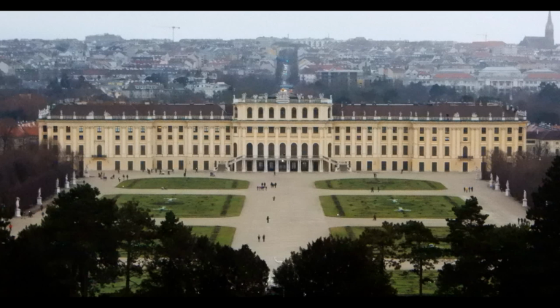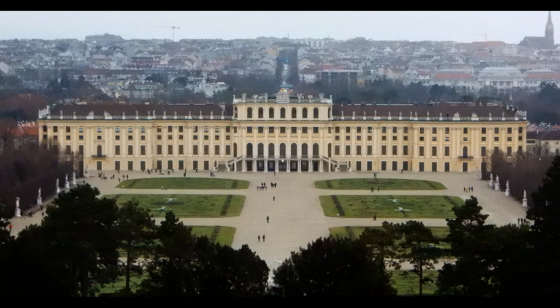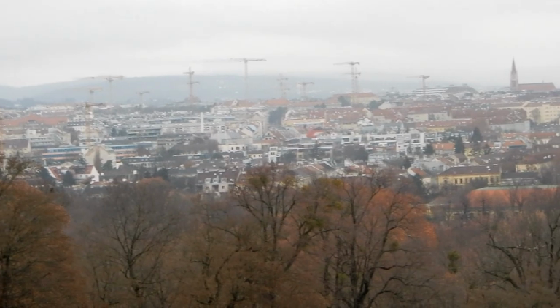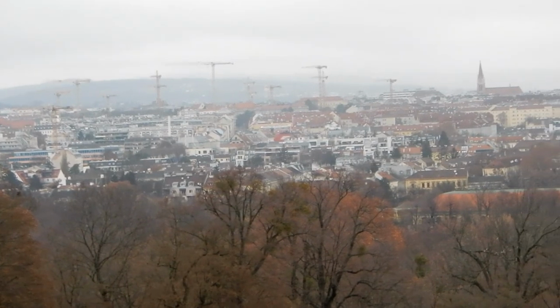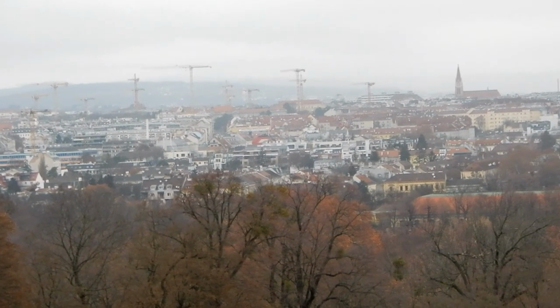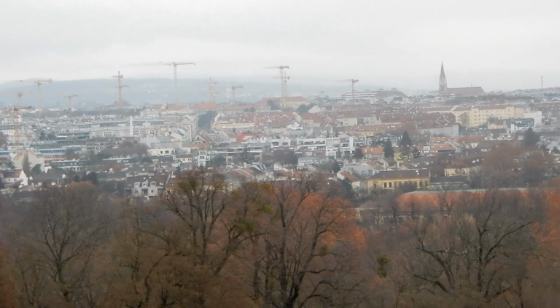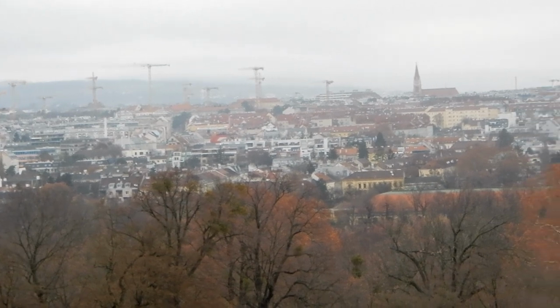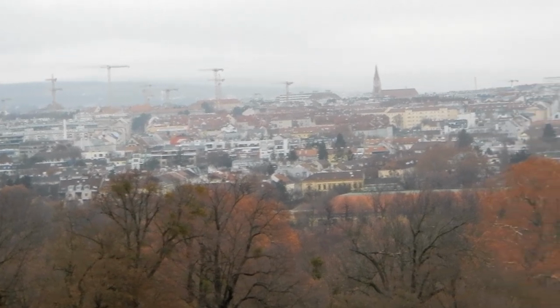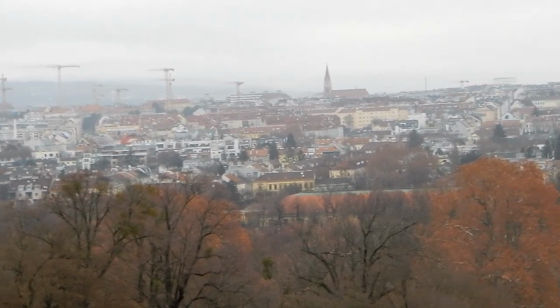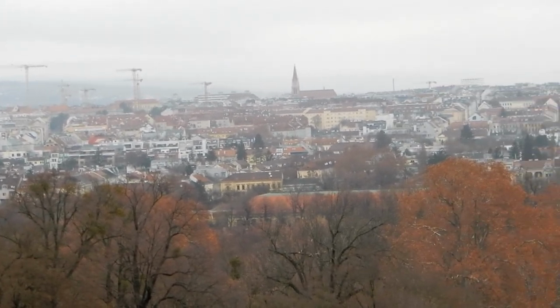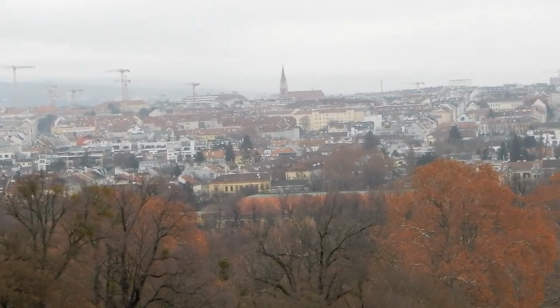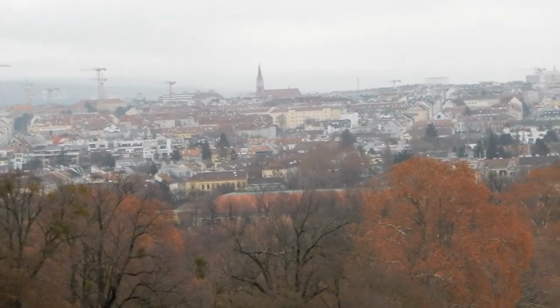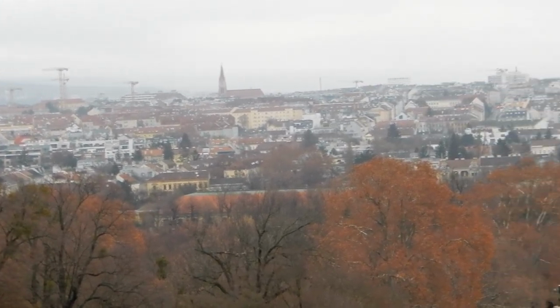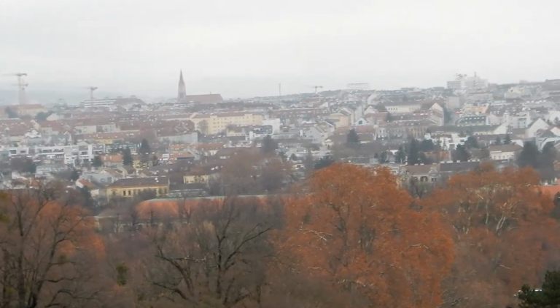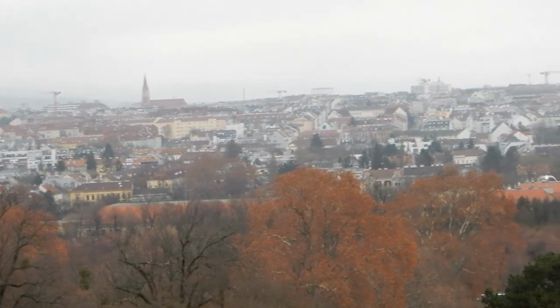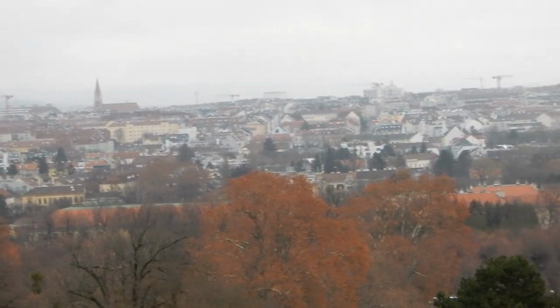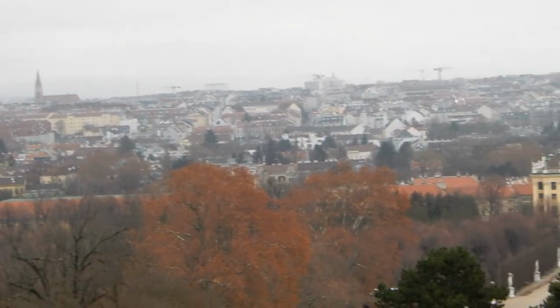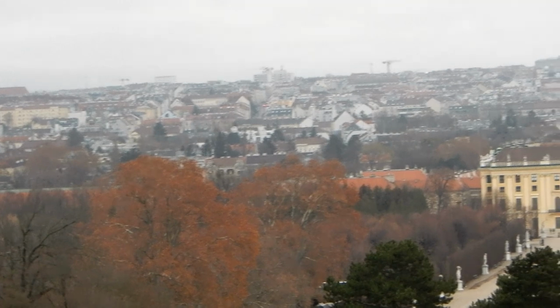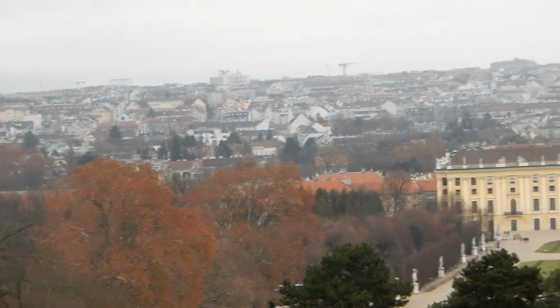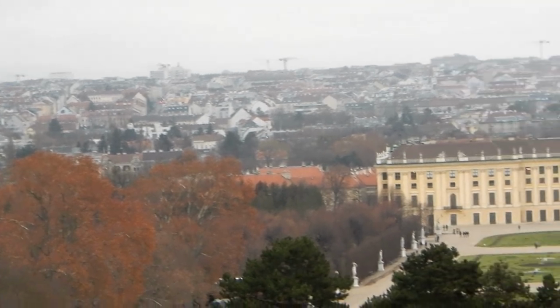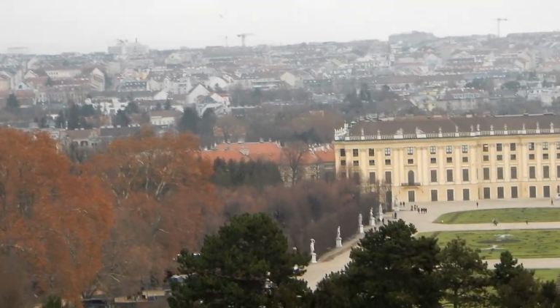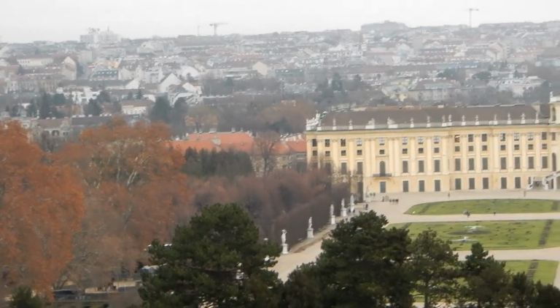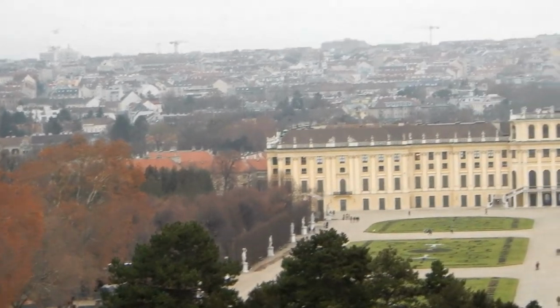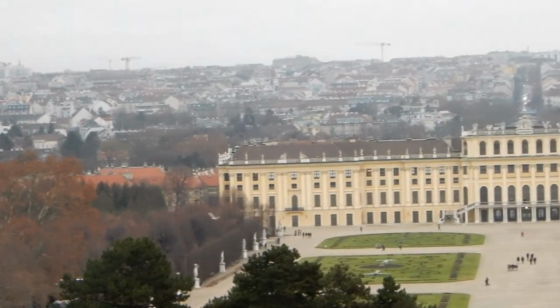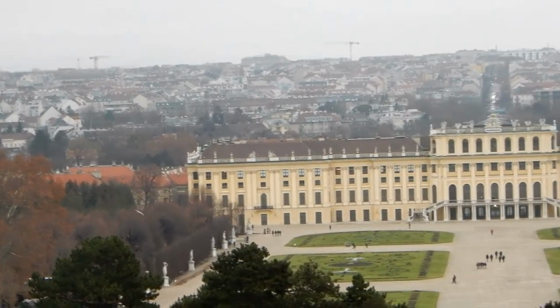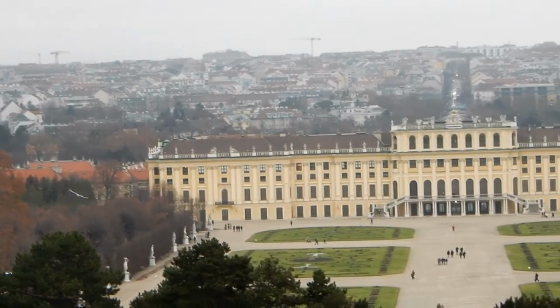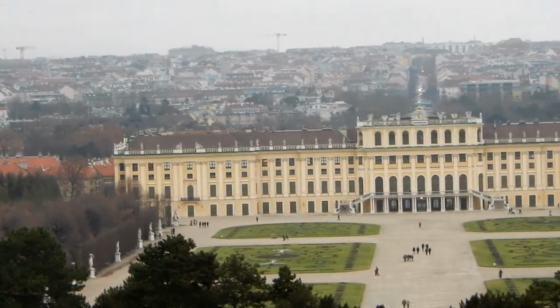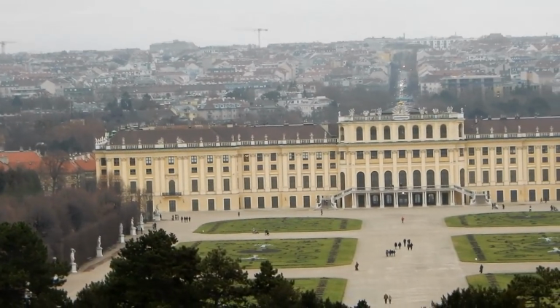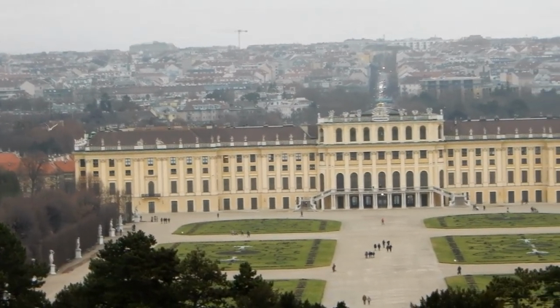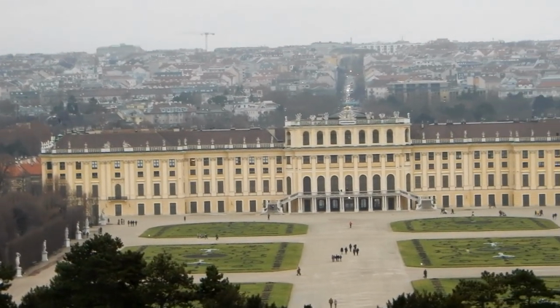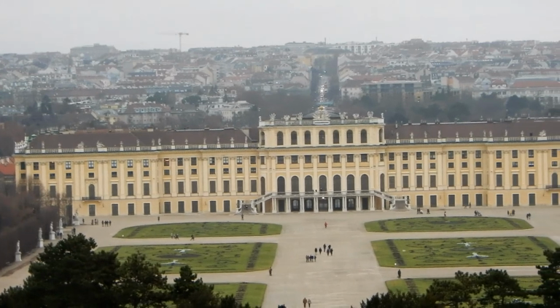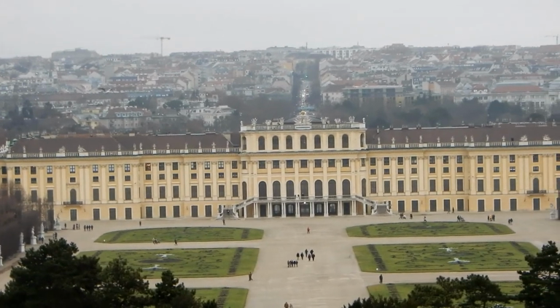Der Panoramablick von der Gloriette über den, sagen wir mal, 13. bis 15. Bezirk lohnt sich allemal, auch wenn das Wetter grau in grau war heute.